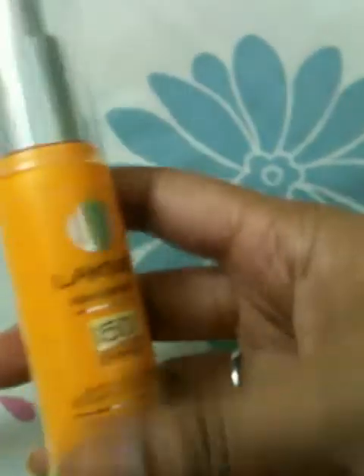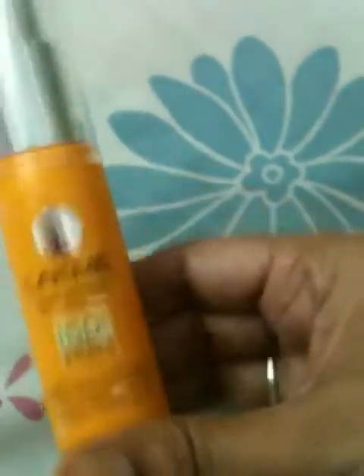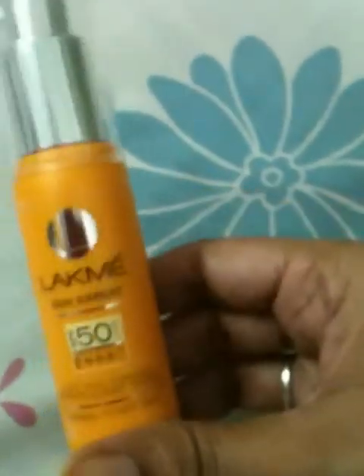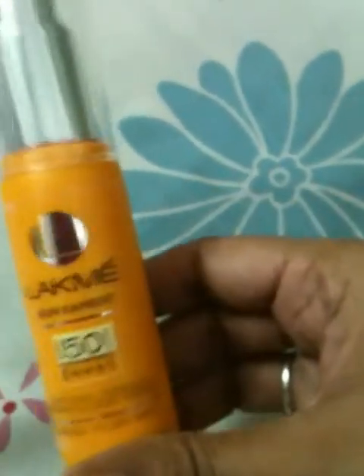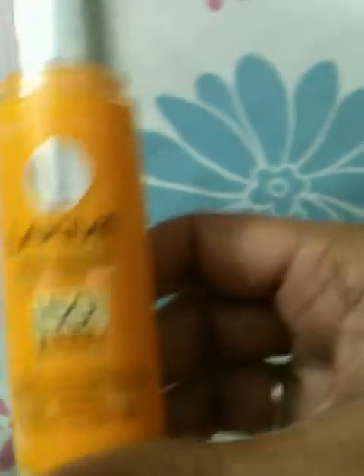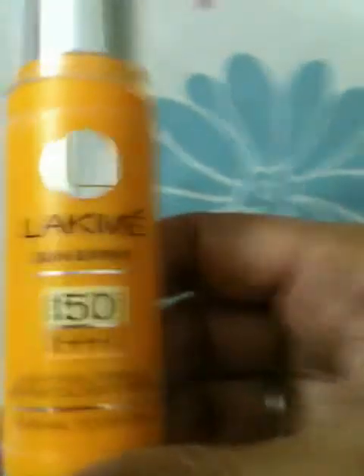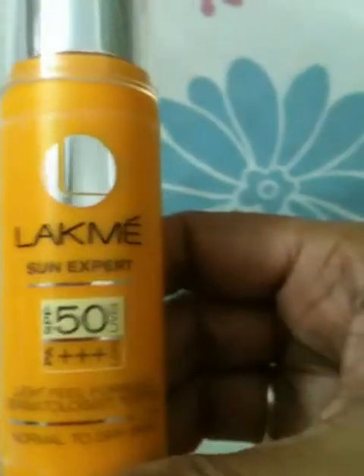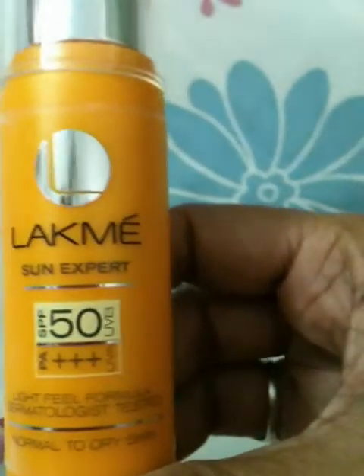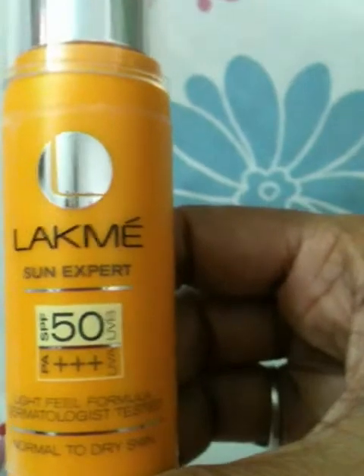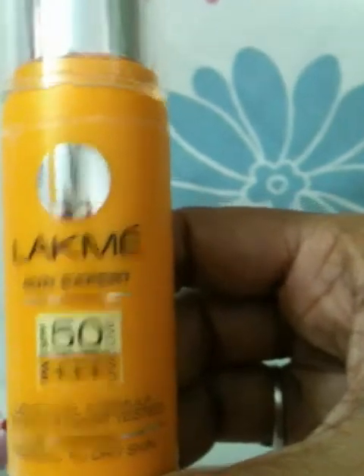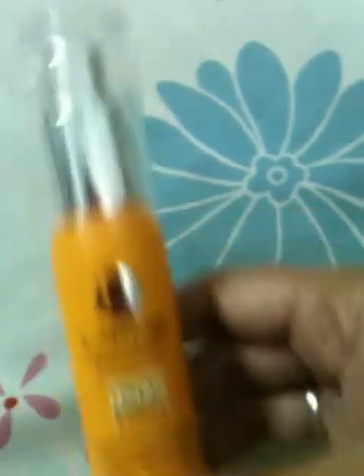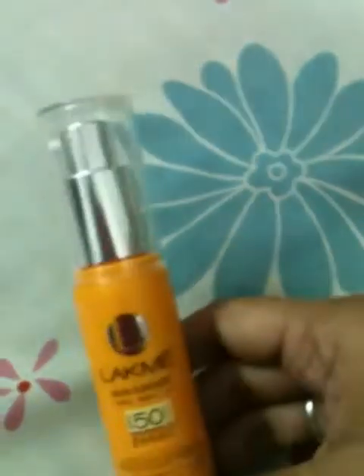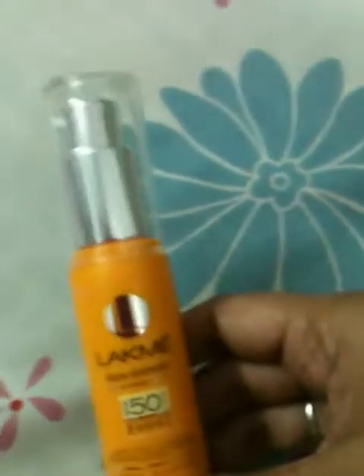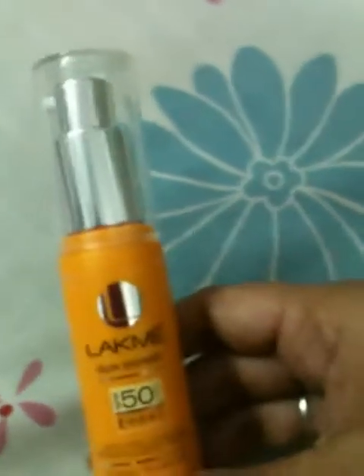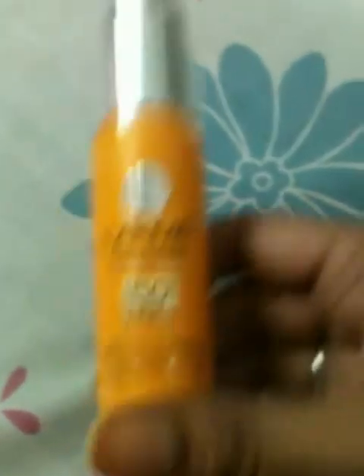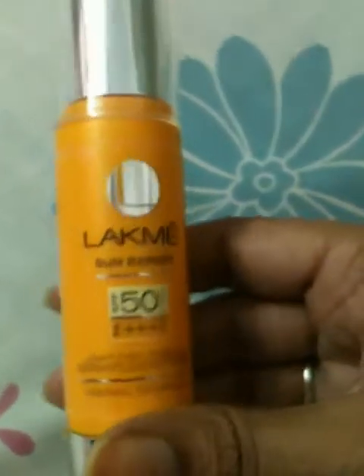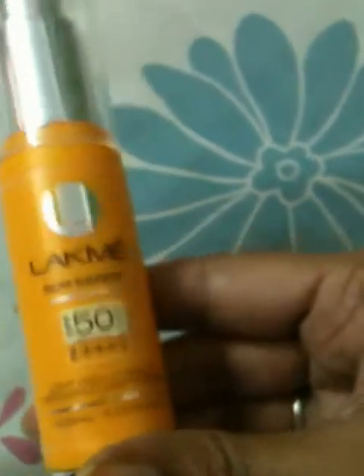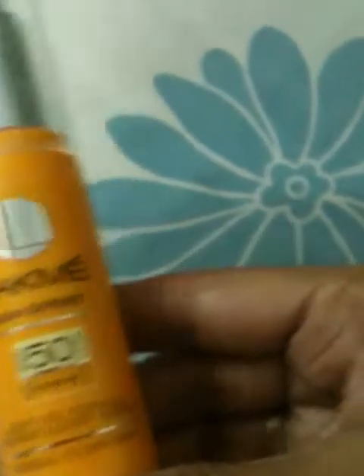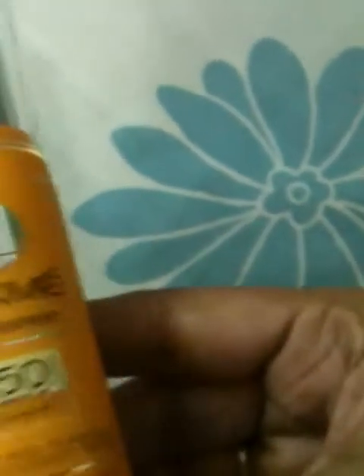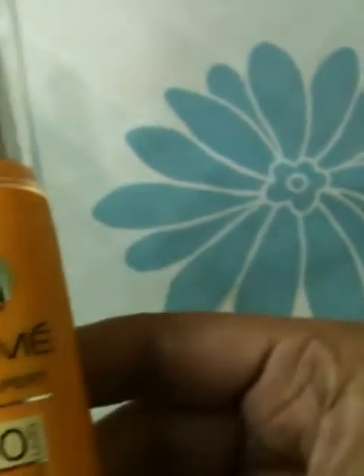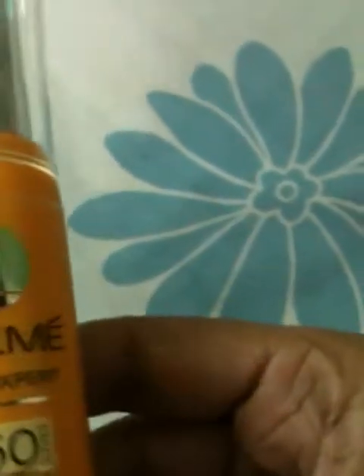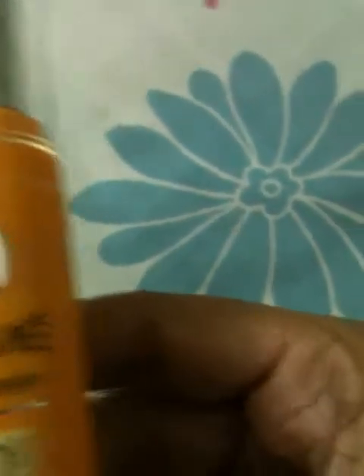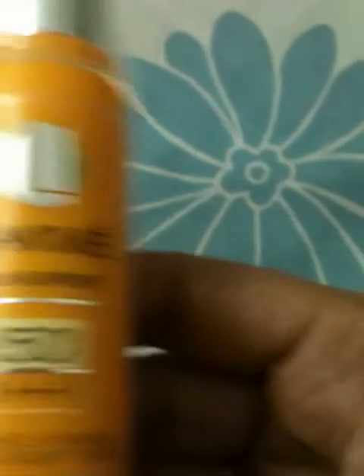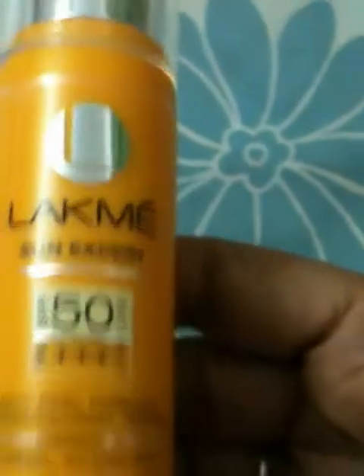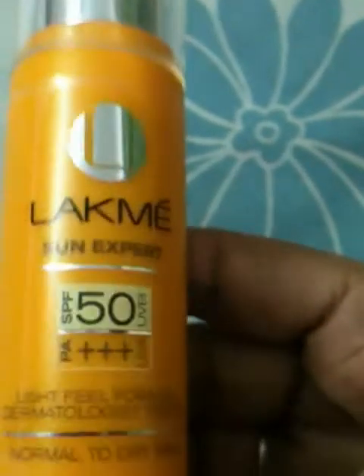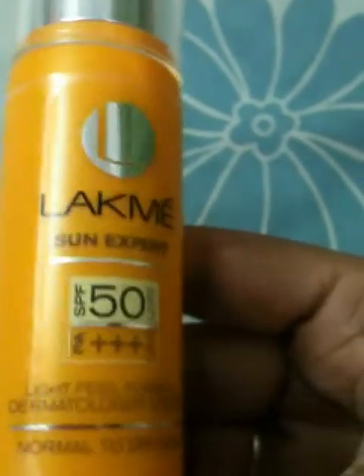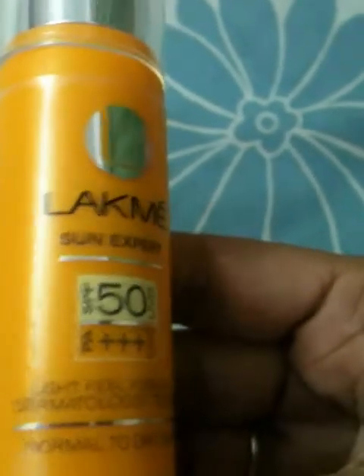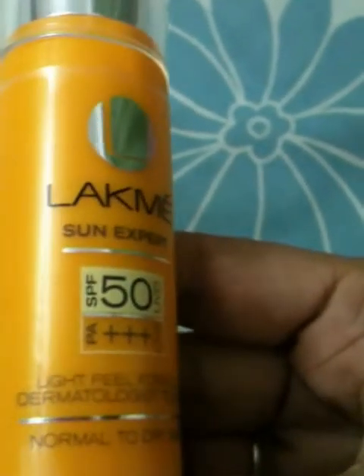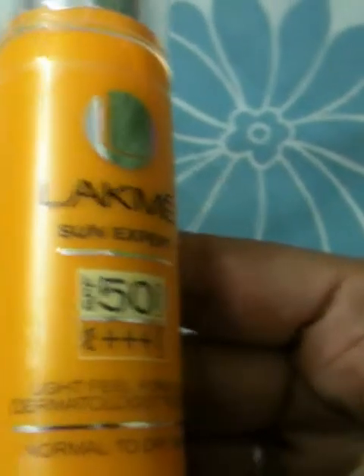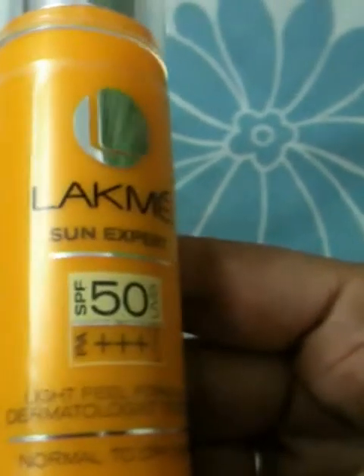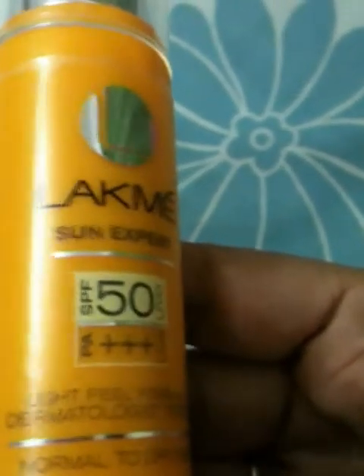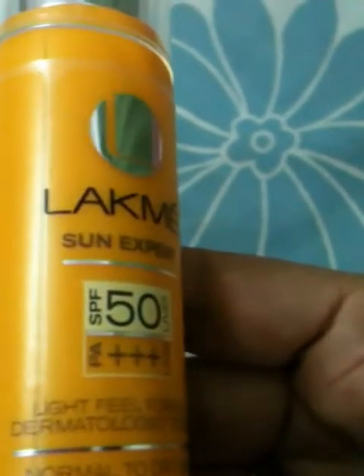Because it is very, very, very, very strong. You need this in the summer. And this is the best part — this is the formula. Light feel formula.